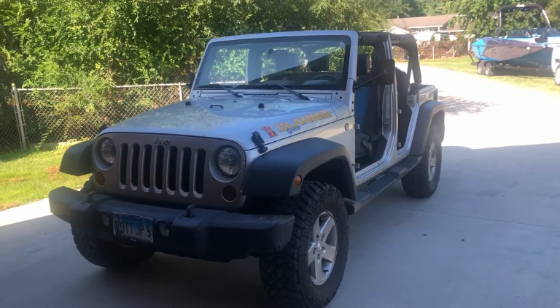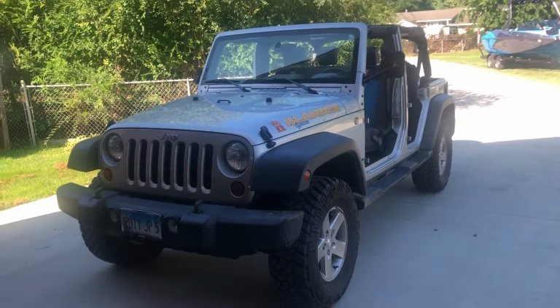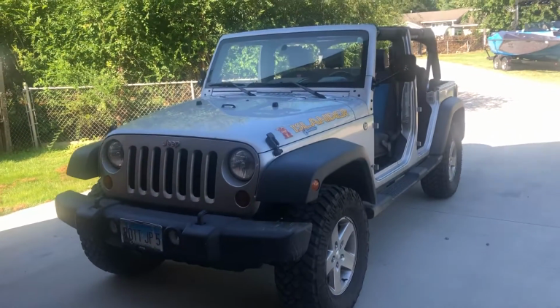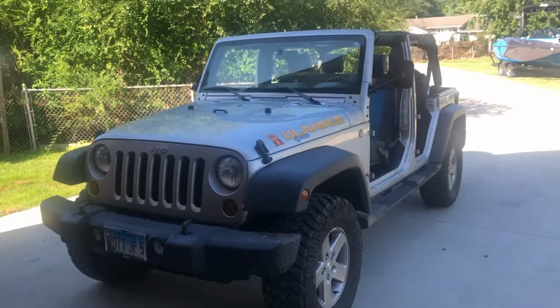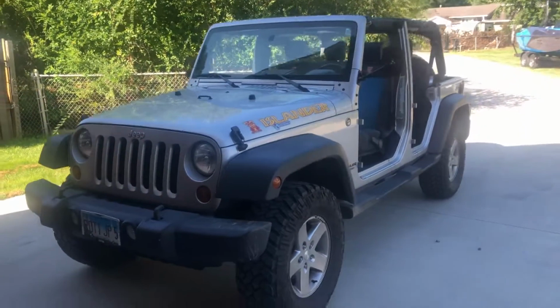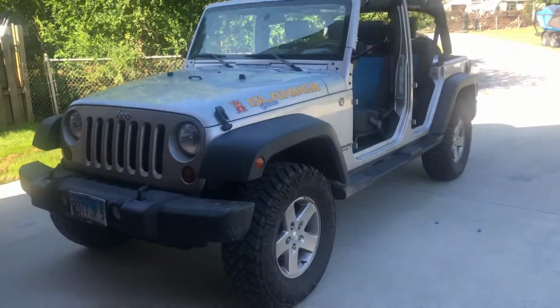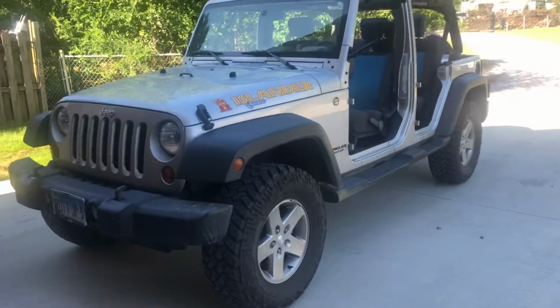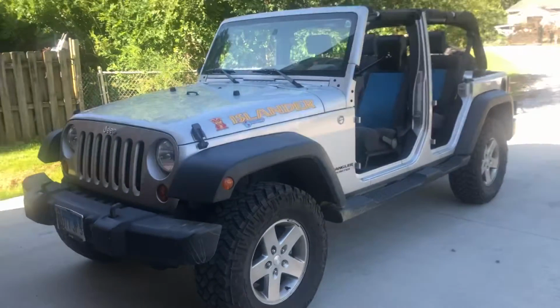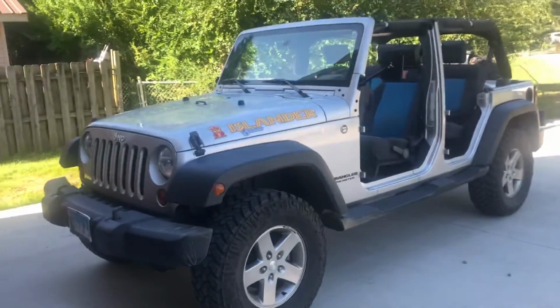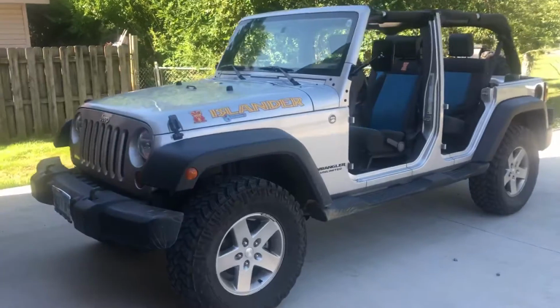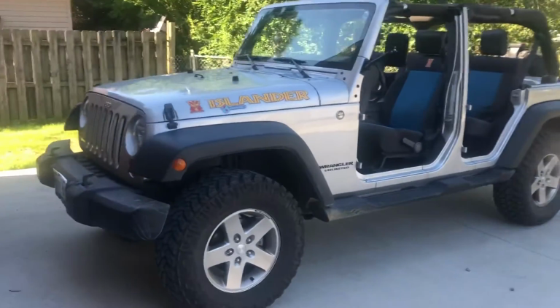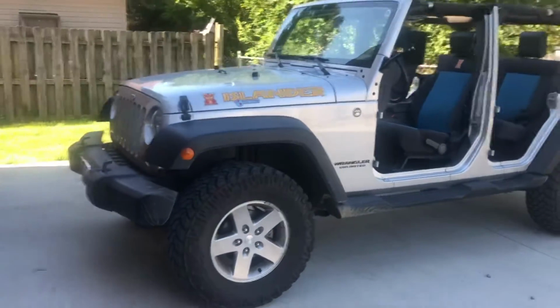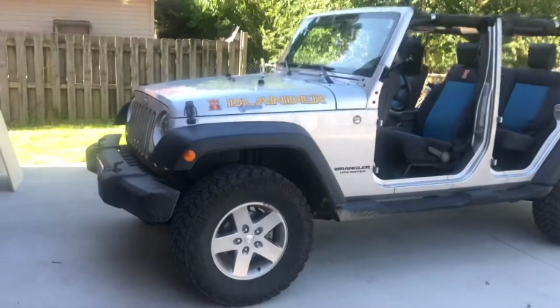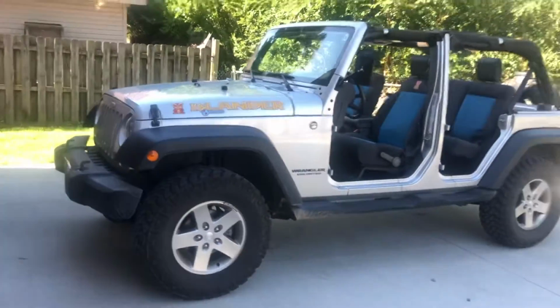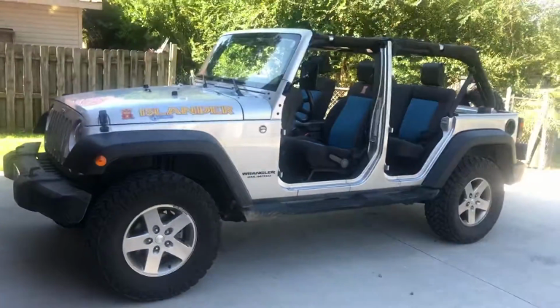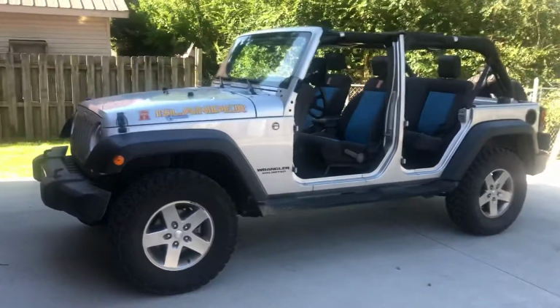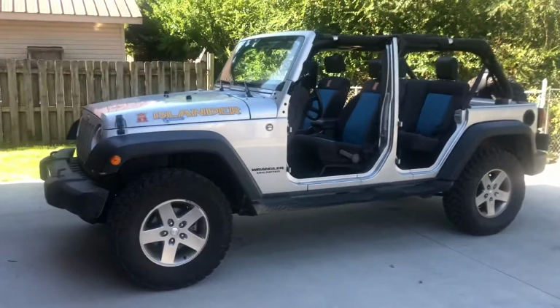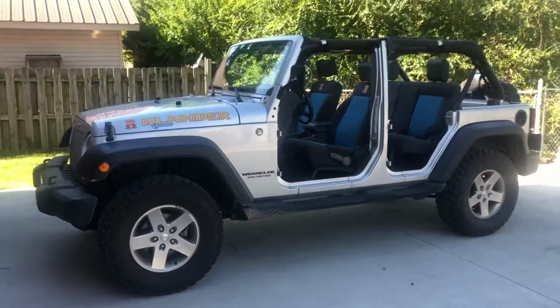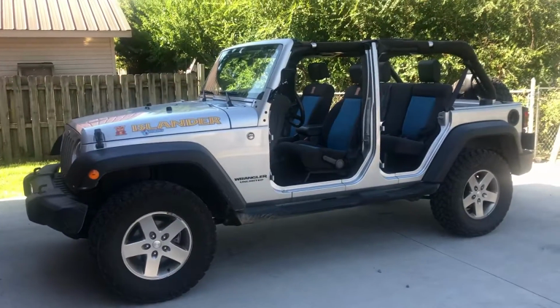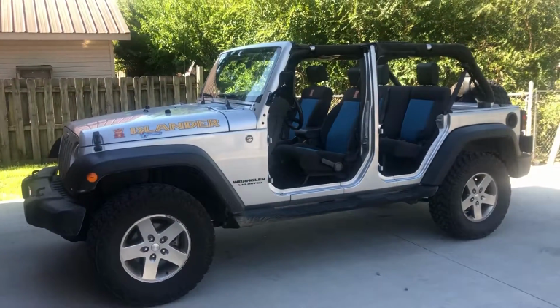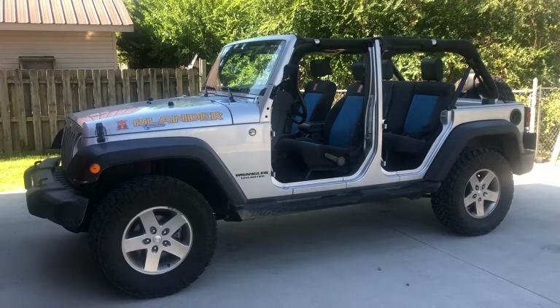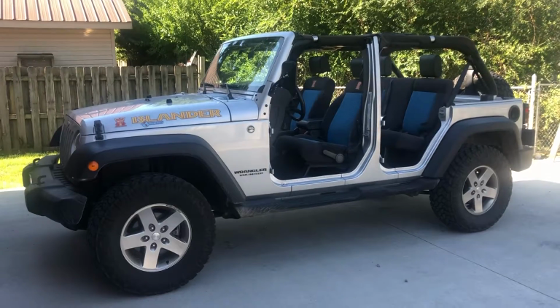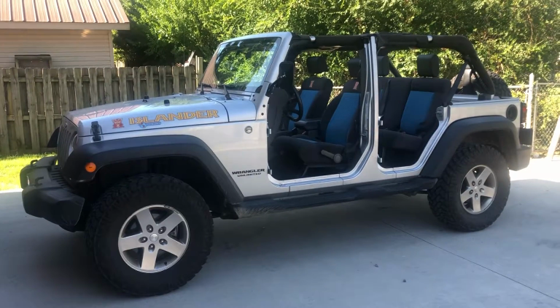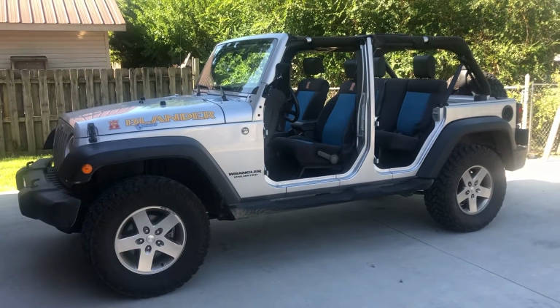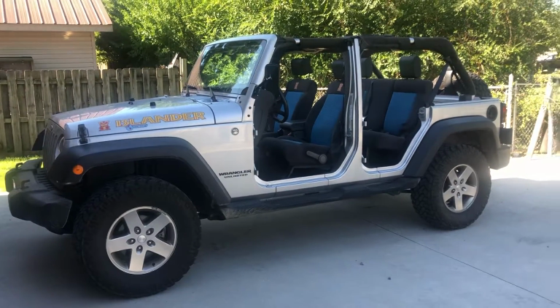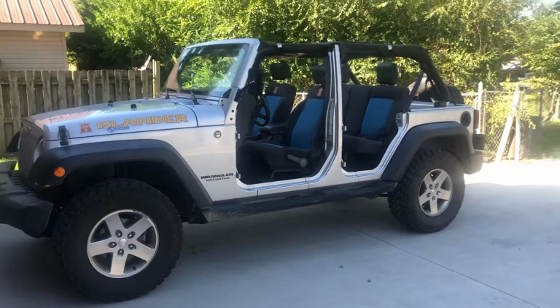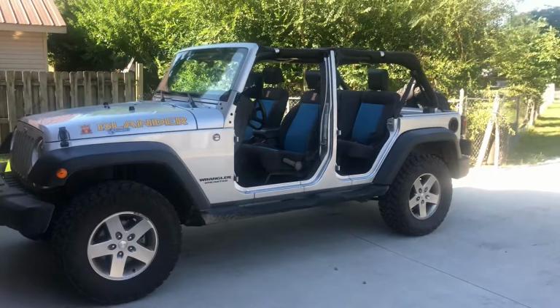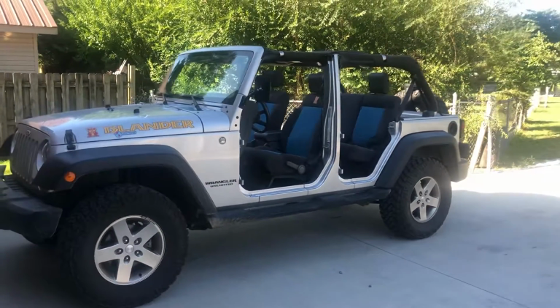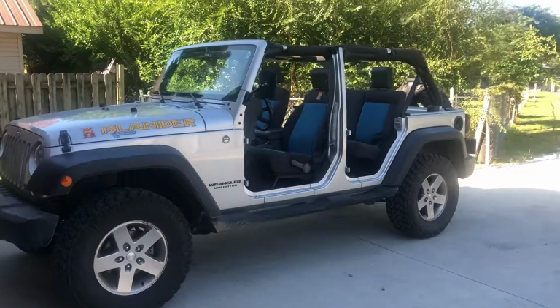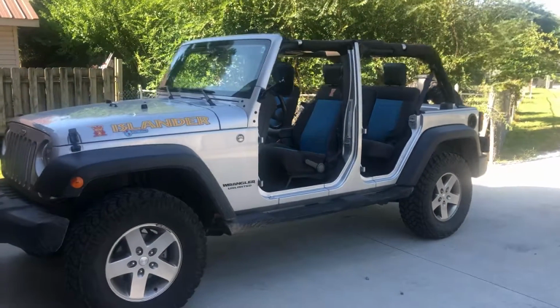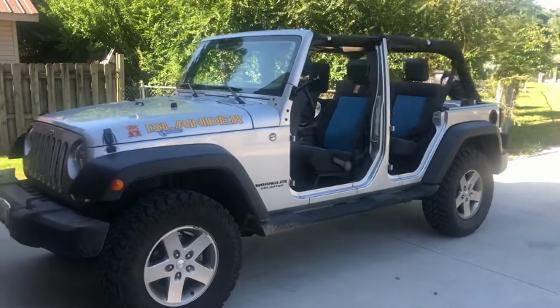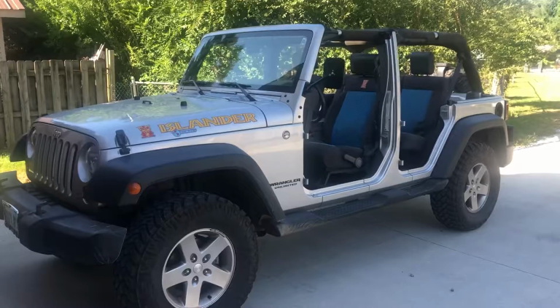Hey guys, we are selling our Jeep Wrangler. I forgot to do a walk-around video just so you can see everything that's in it. We bought a new boat and can't keep all the toys, so we are going to sell our Jeep.